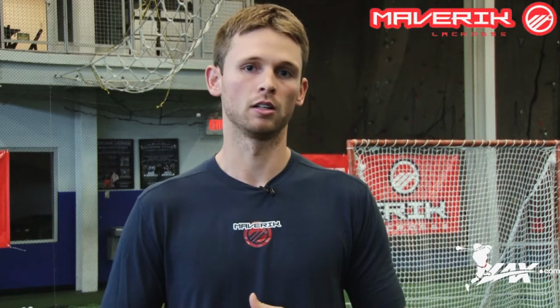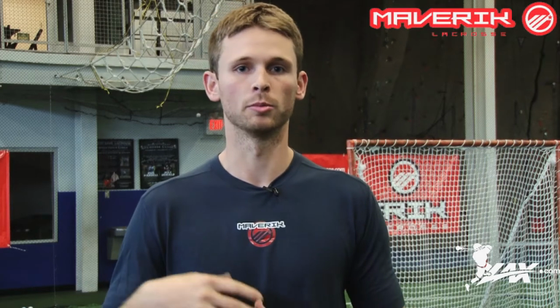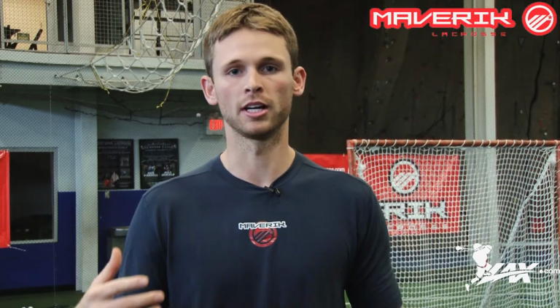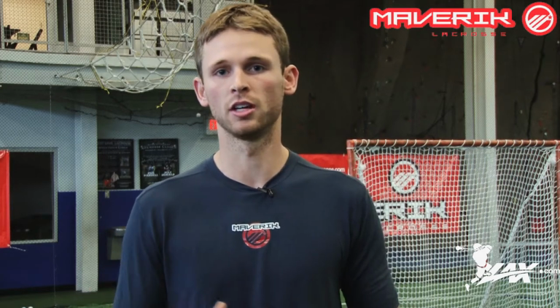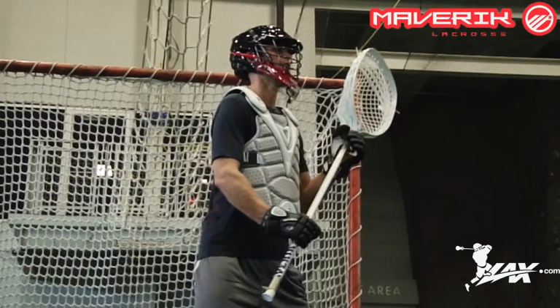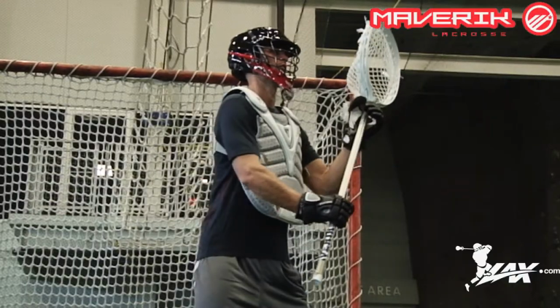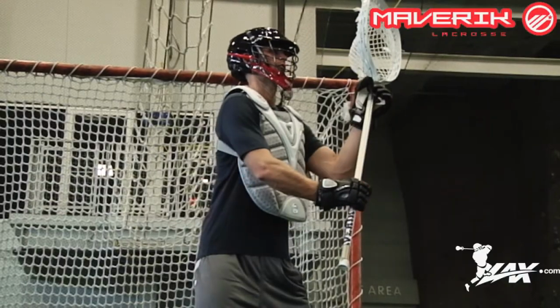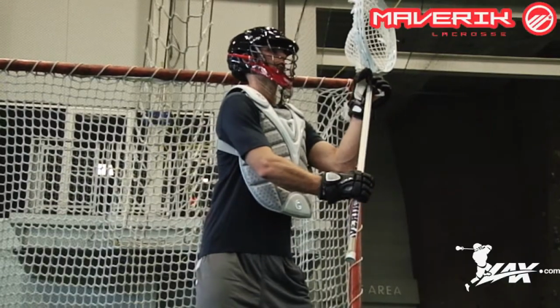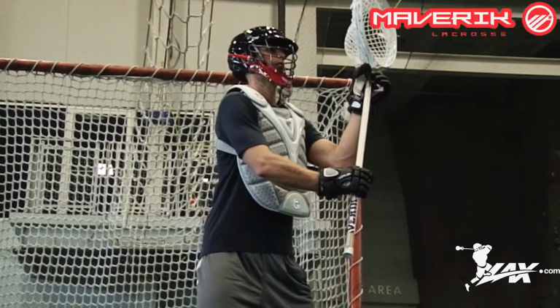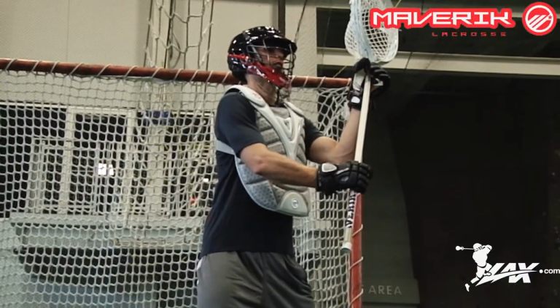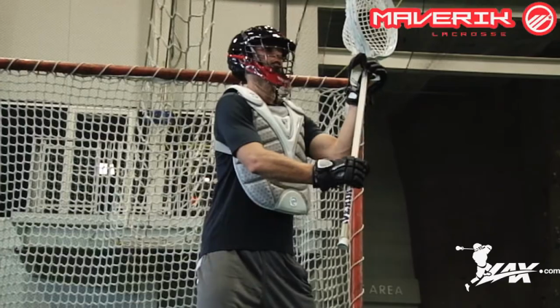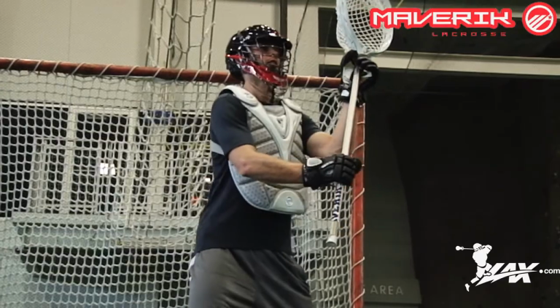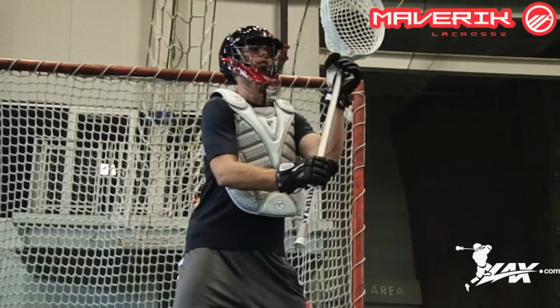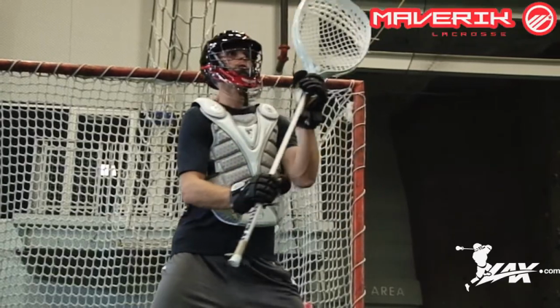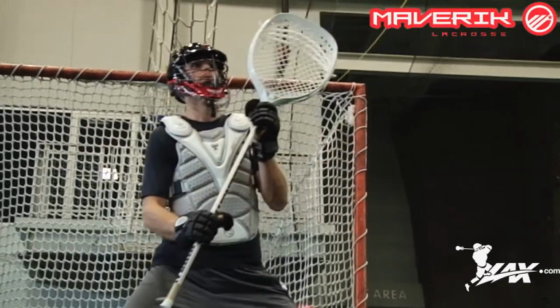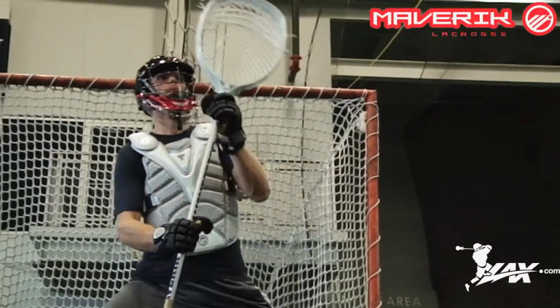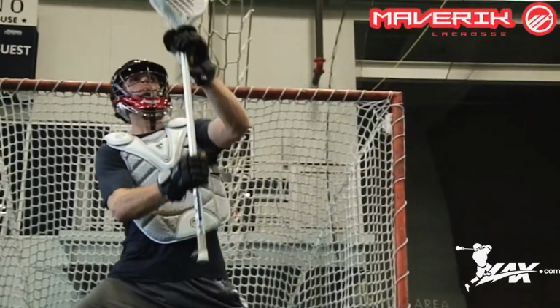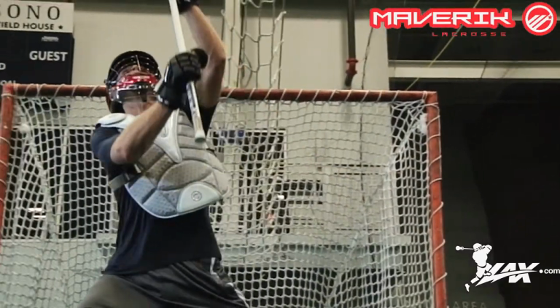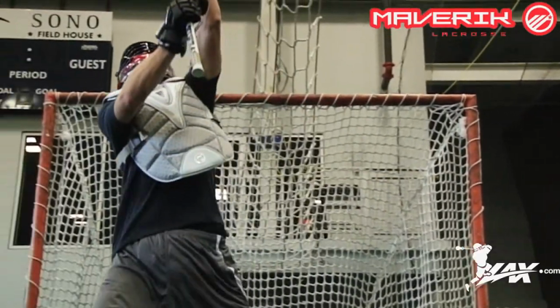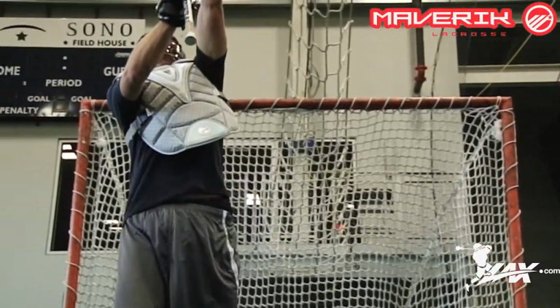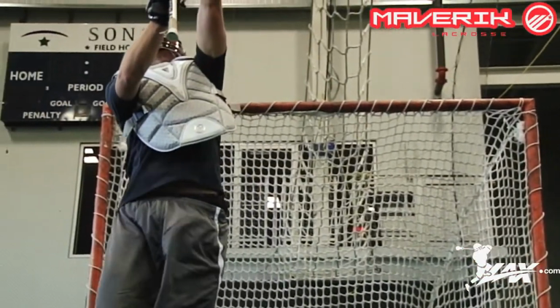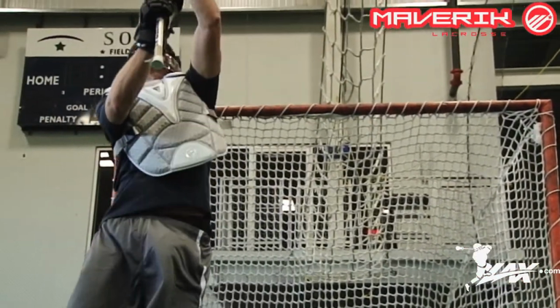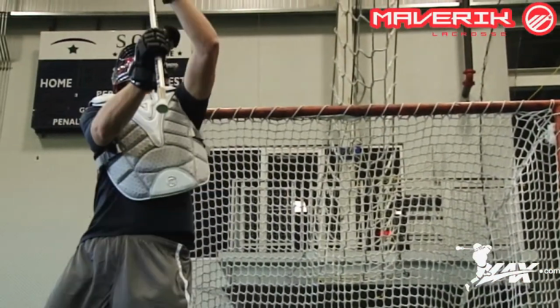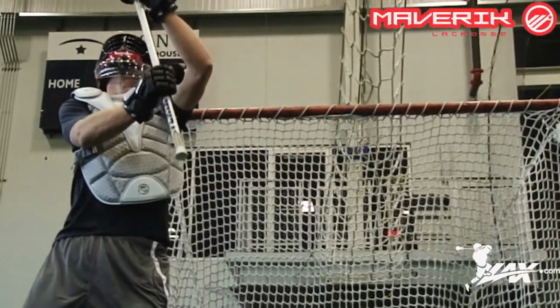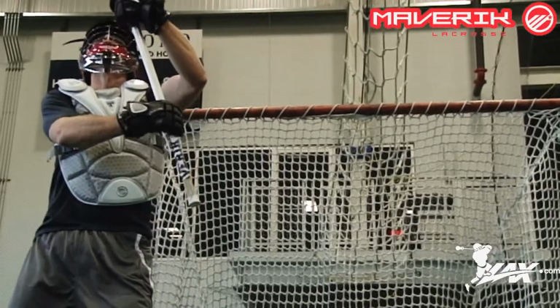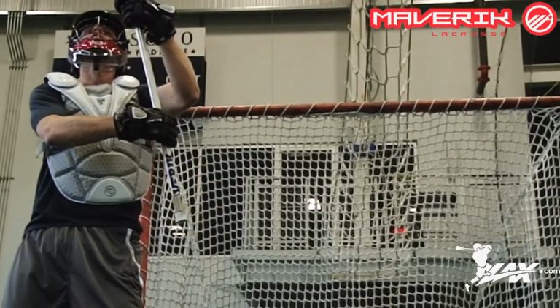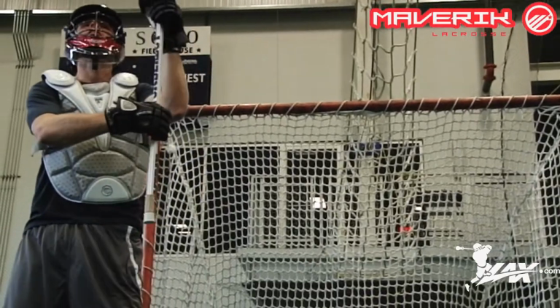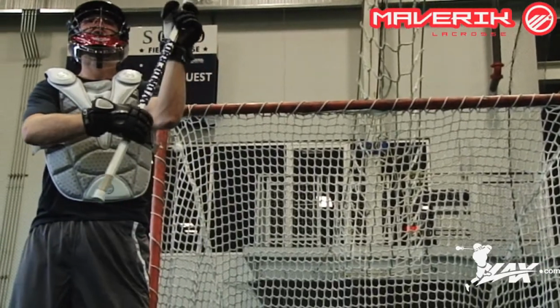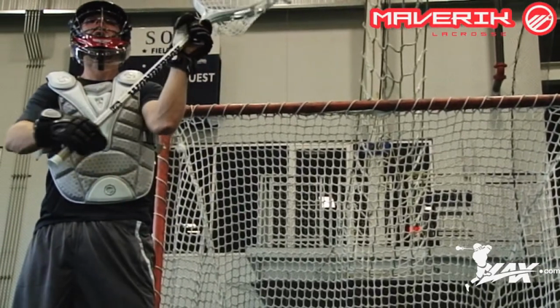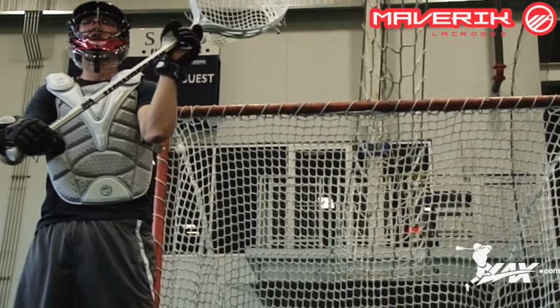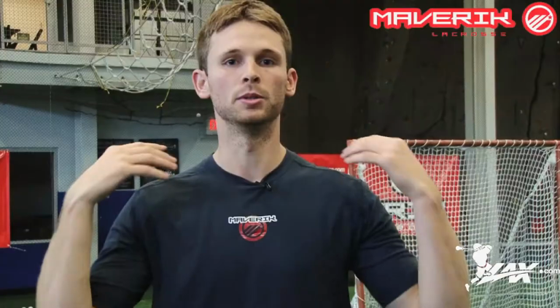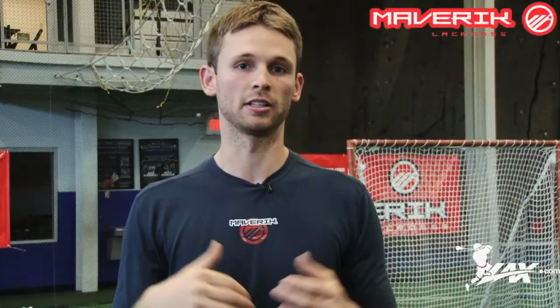From a protection standpoint, there's extra protection right in your sternum where you'll take a lot of shots, down around your rib cage where you also will see the ball come in a lot, and then up by your collarbone, which is always an important part to be protected.